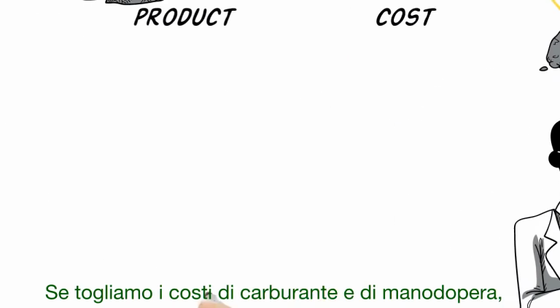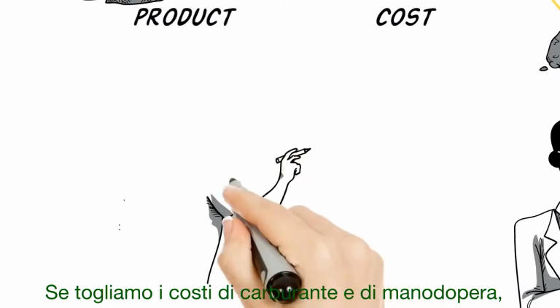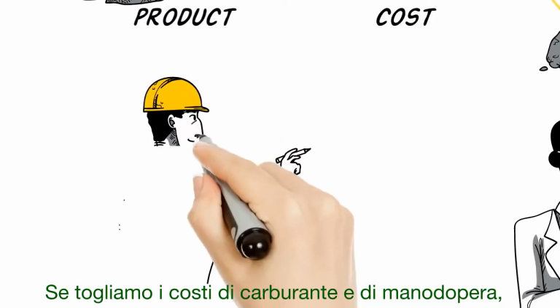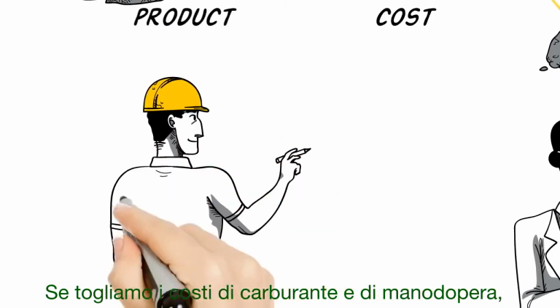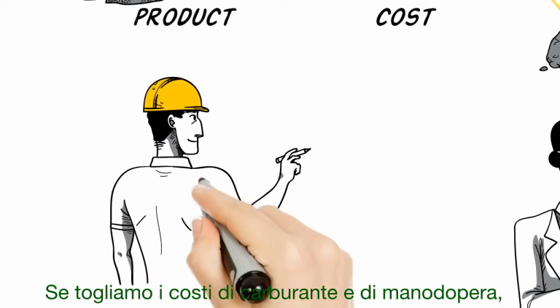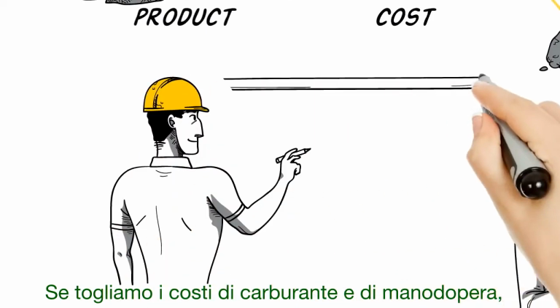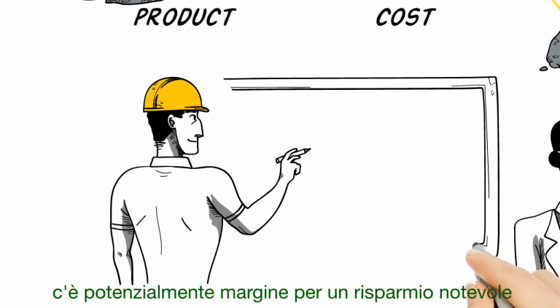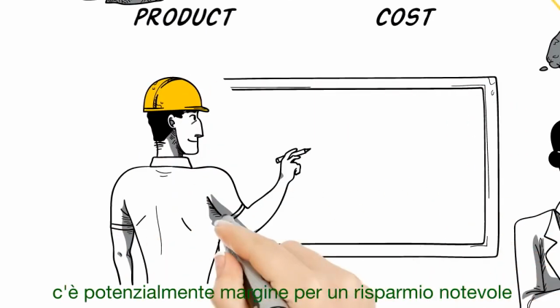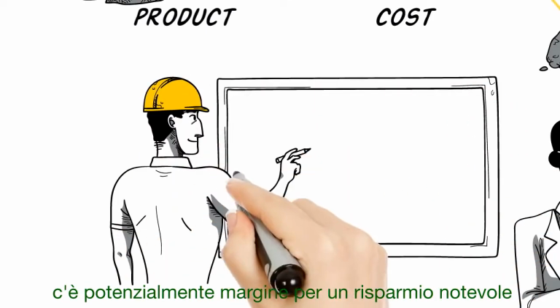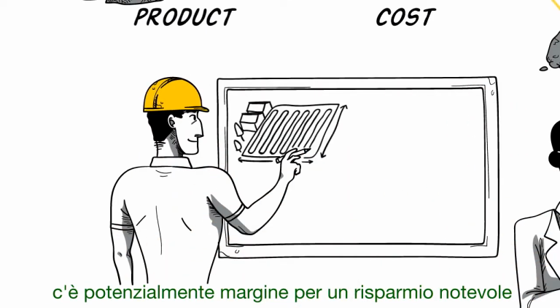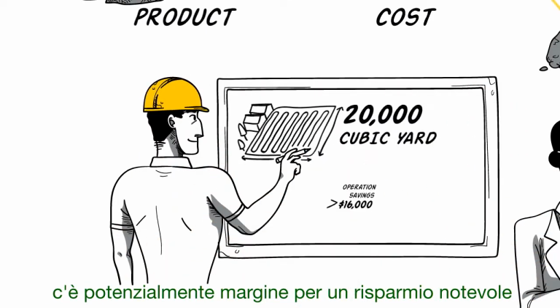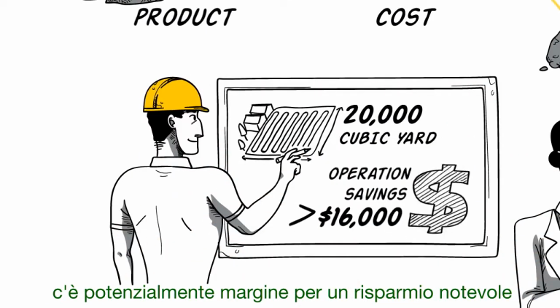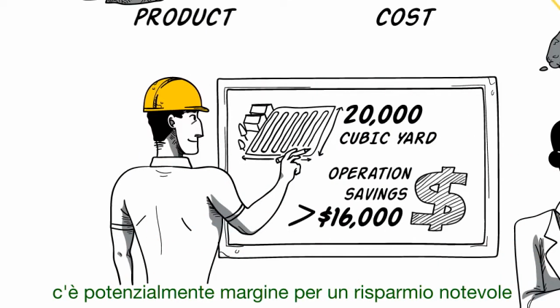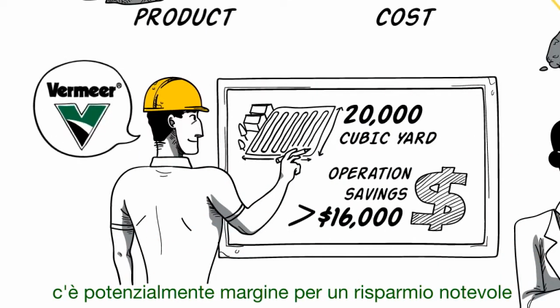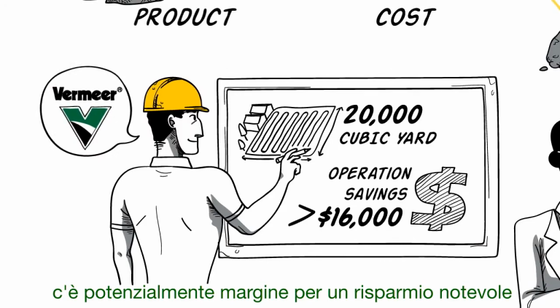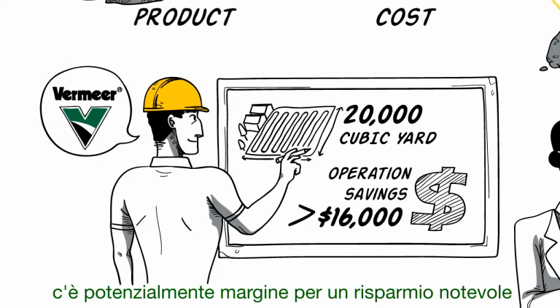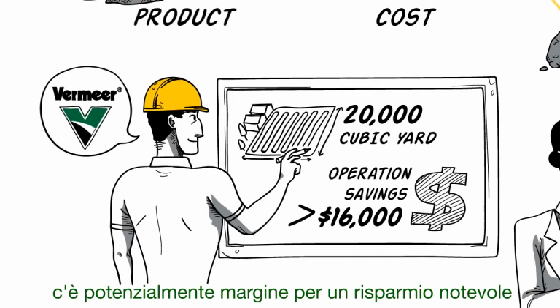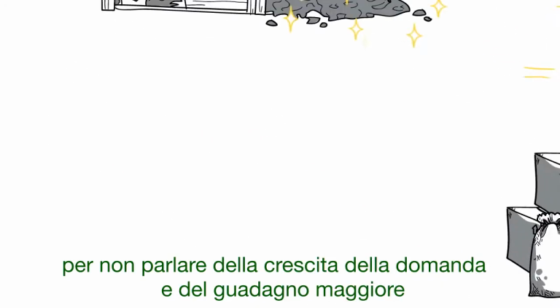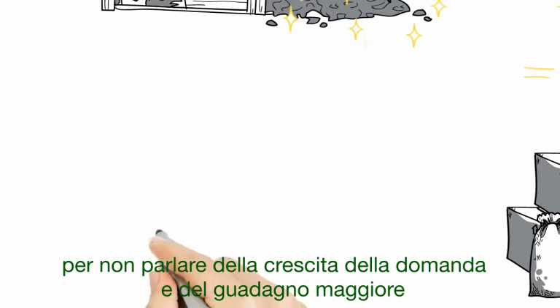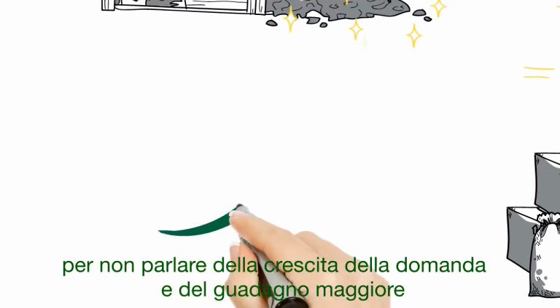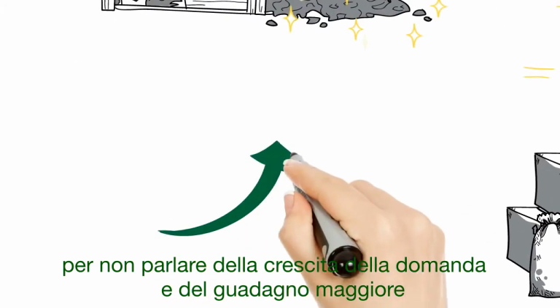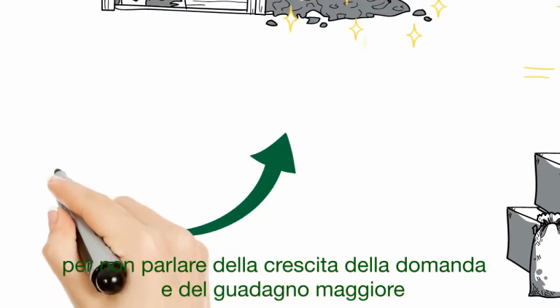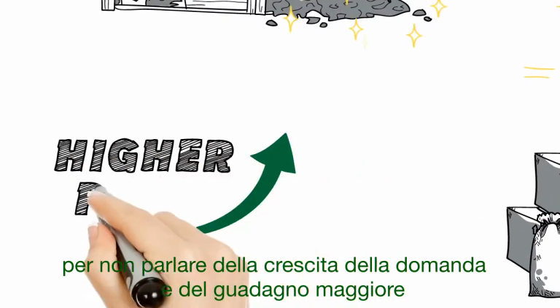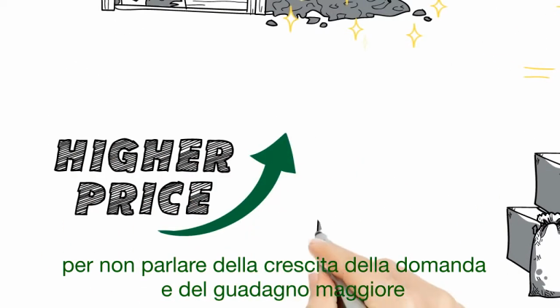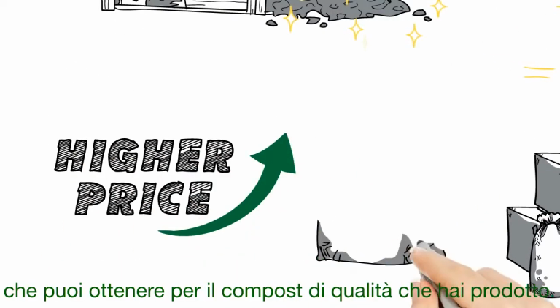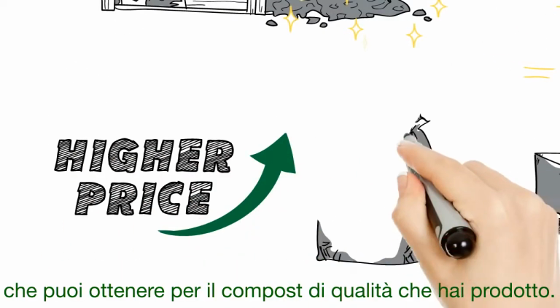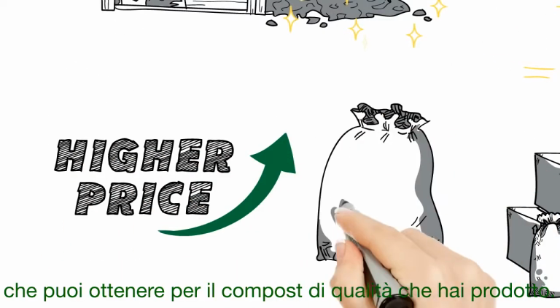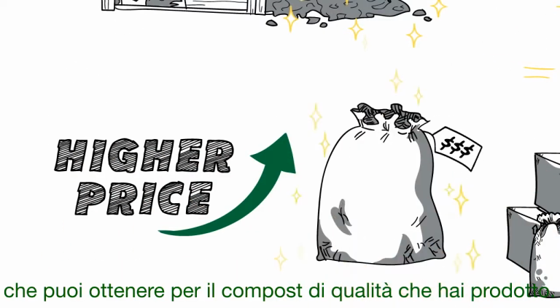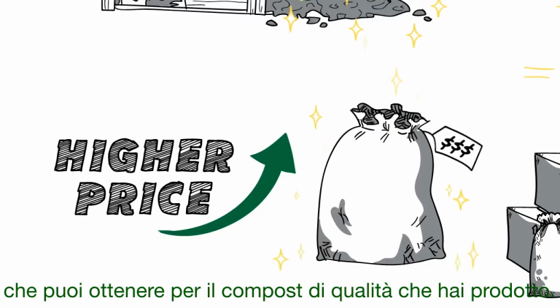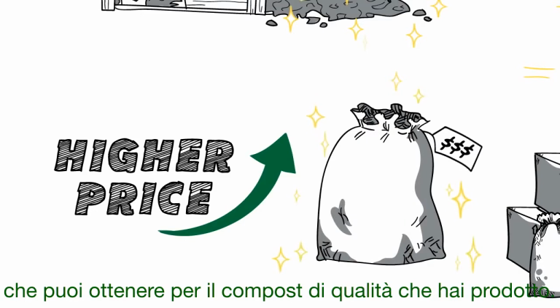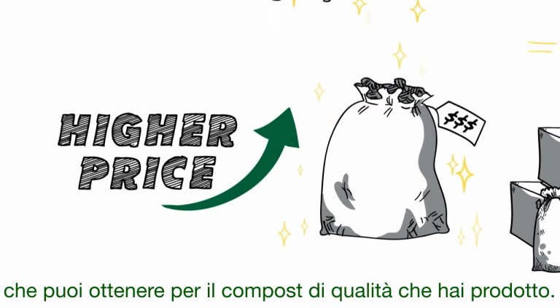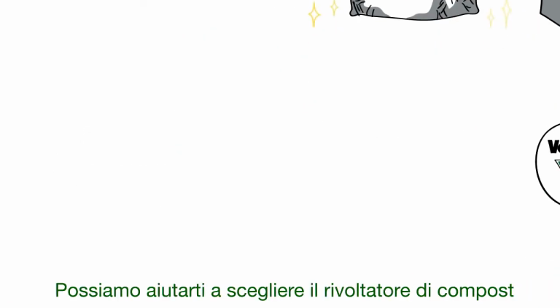When you pencil out the fuel and labor costs, there is the potential for large cost savings with every batch, not to mention the increase in demand and higher price you can now ask for your quality finished compost.